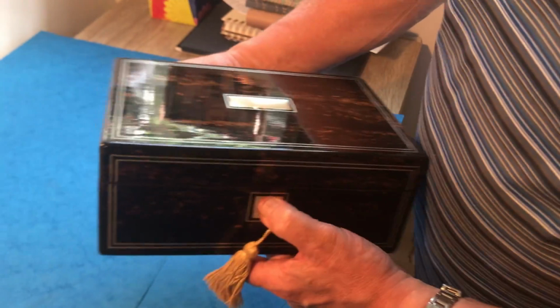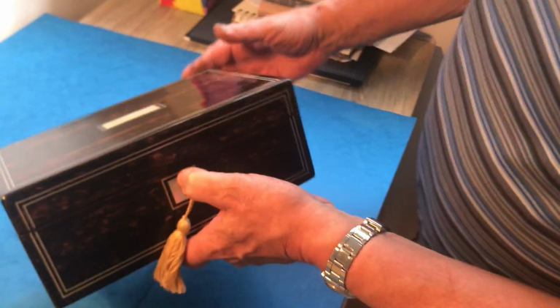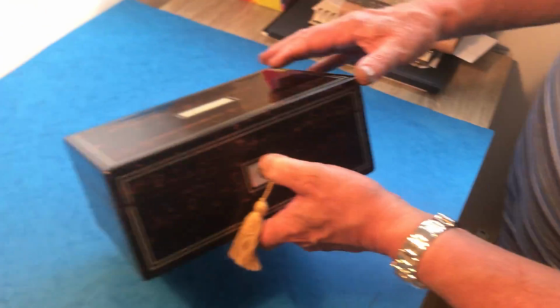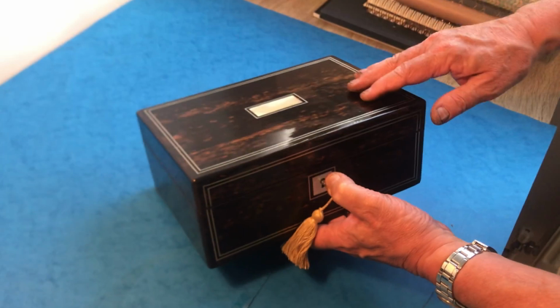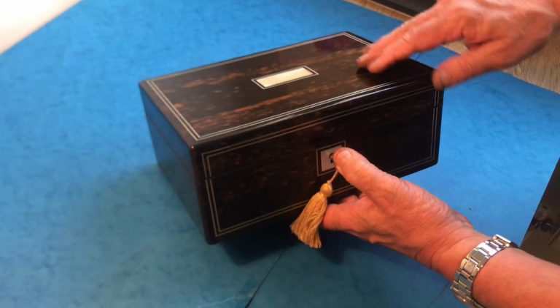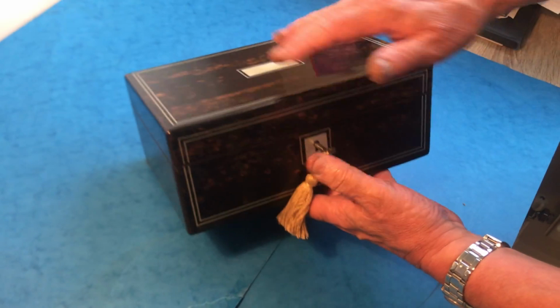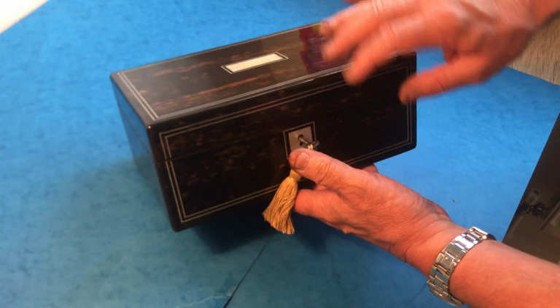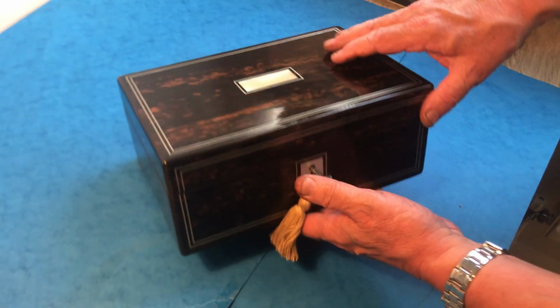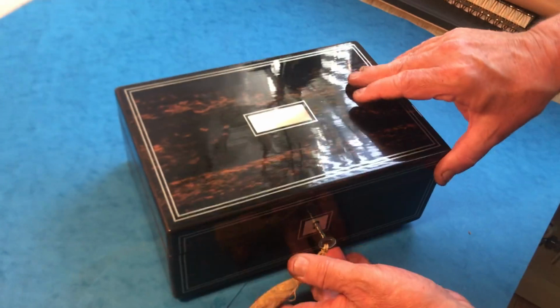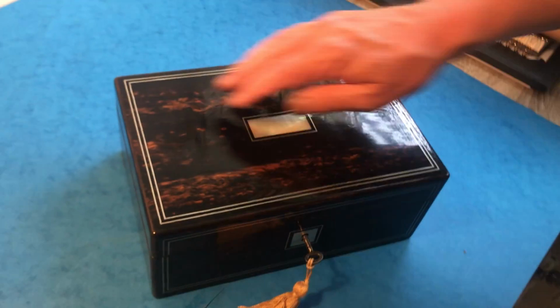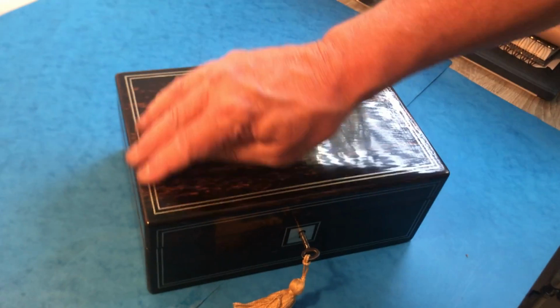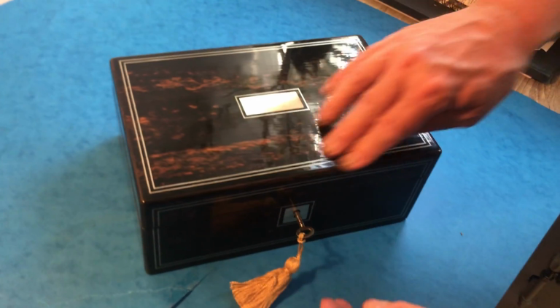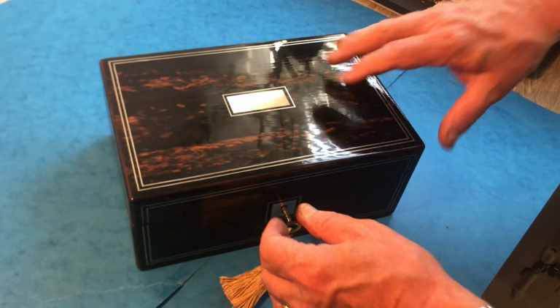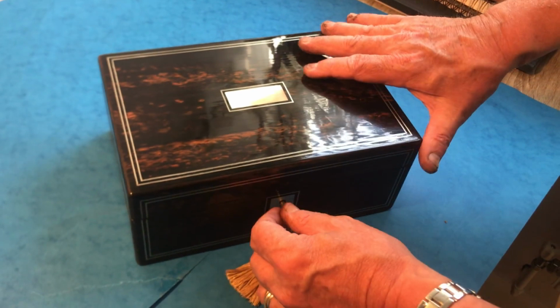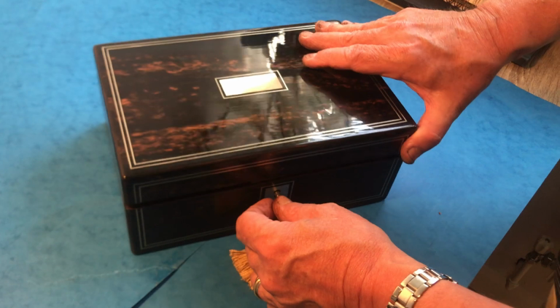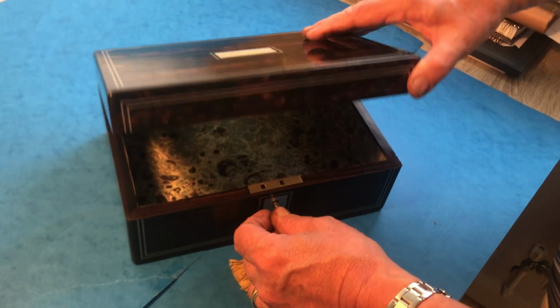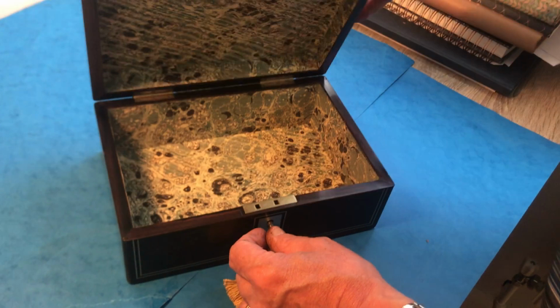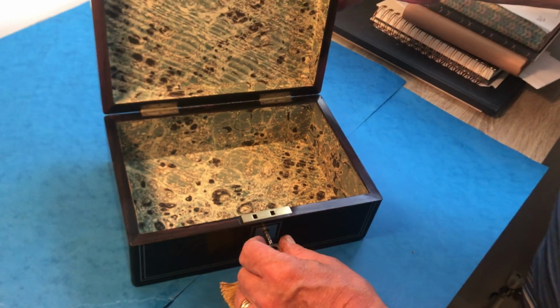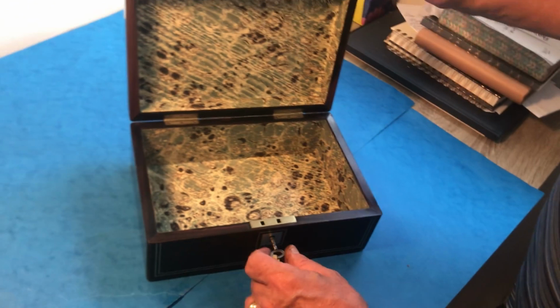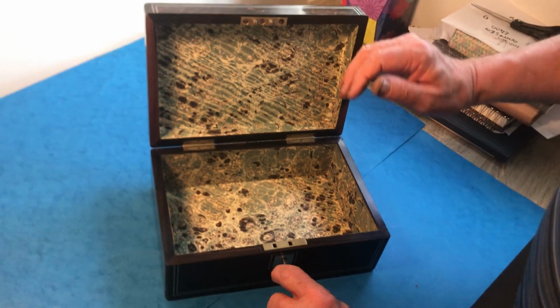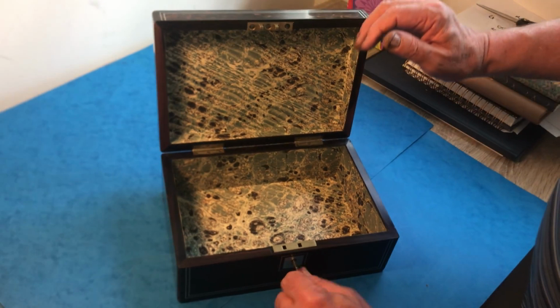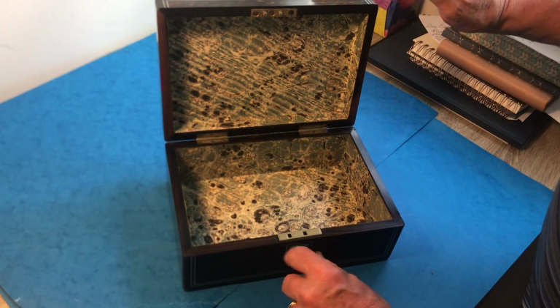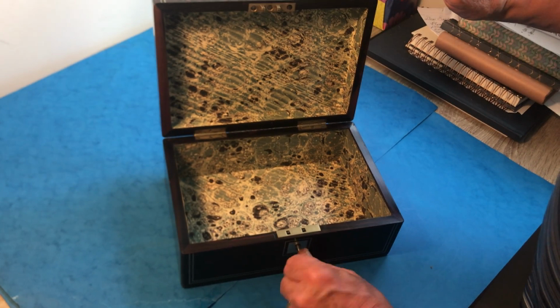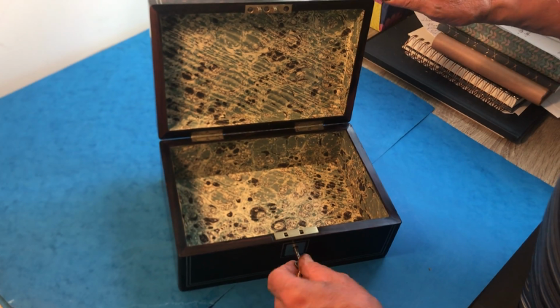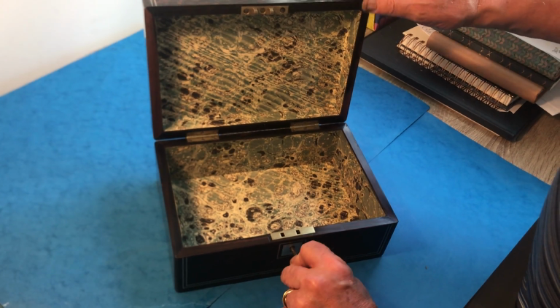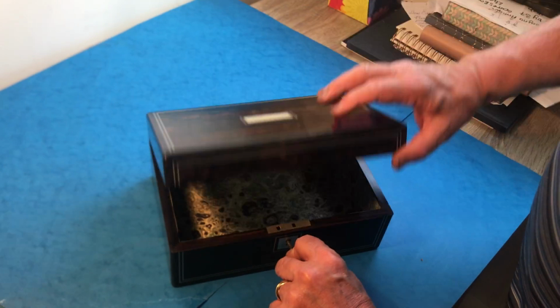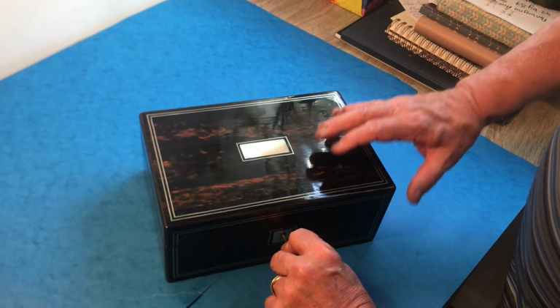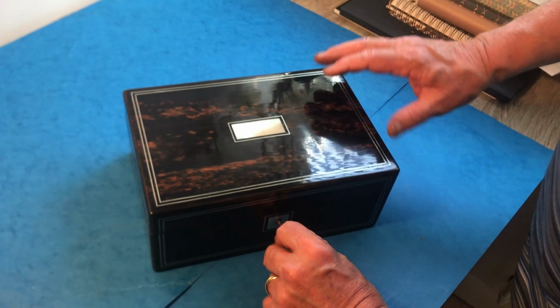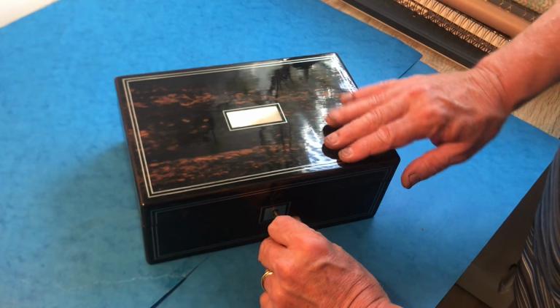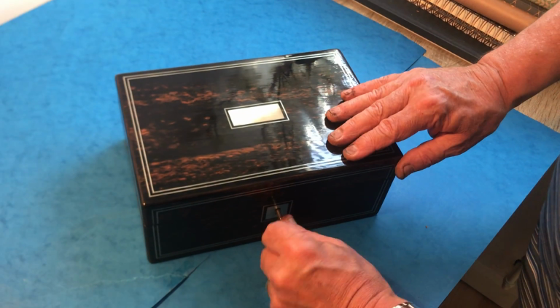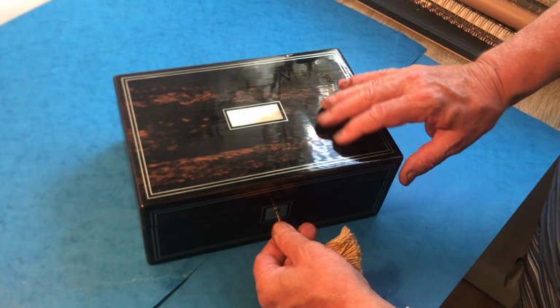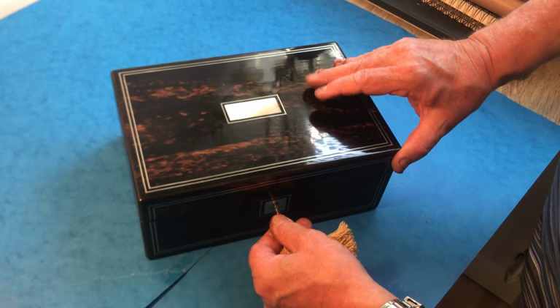The back is all coromandel, with mother of pearl top and front scutching, and then this double inlay line of pewter. It's got a working lock and key and a relined interior. It's a lovely little box — thank you very much.